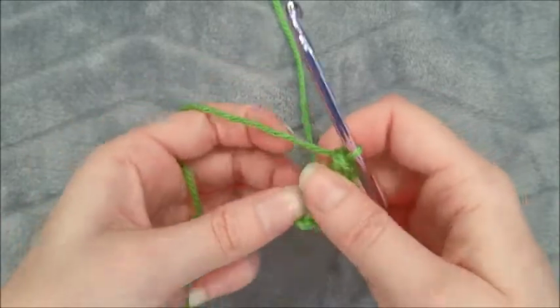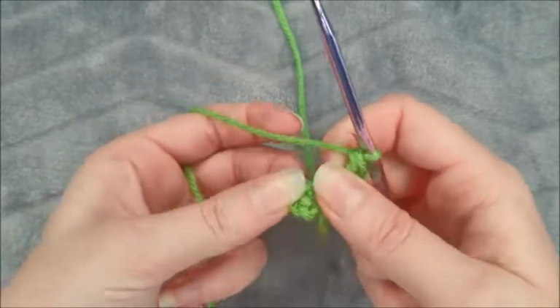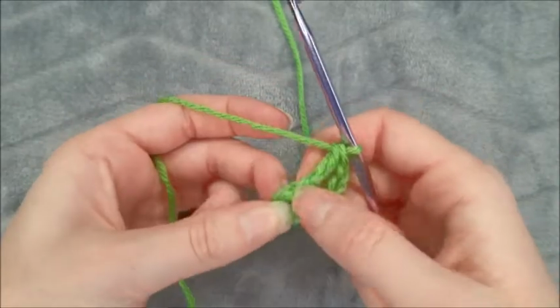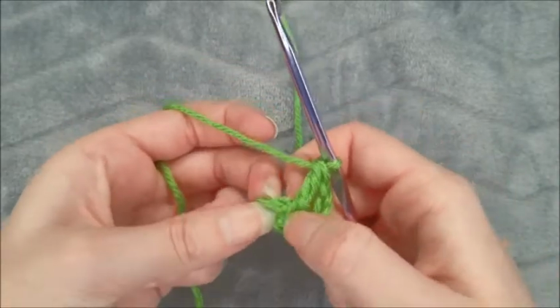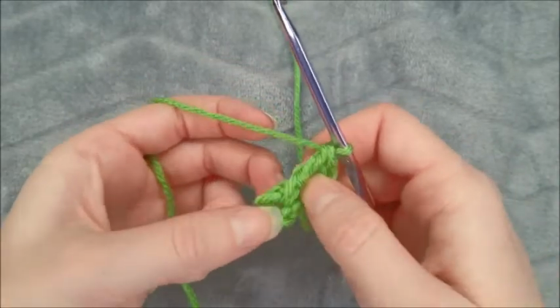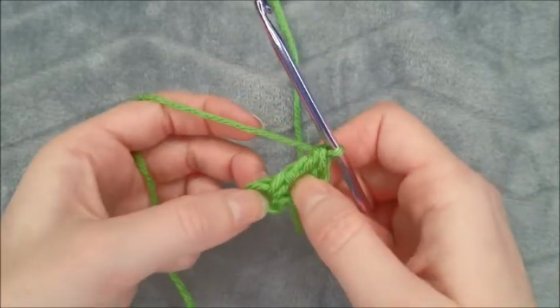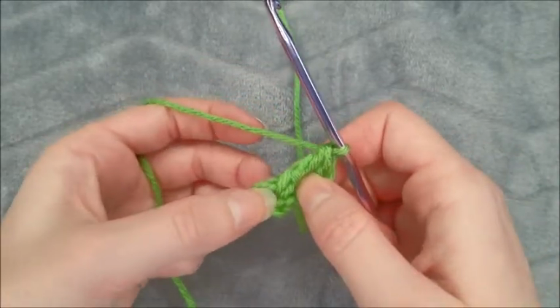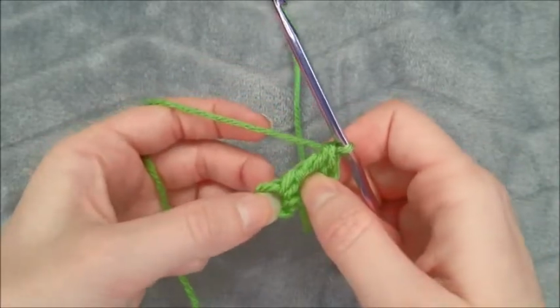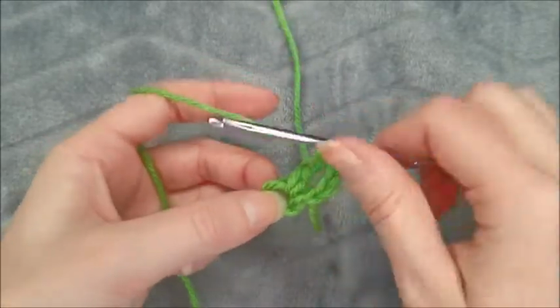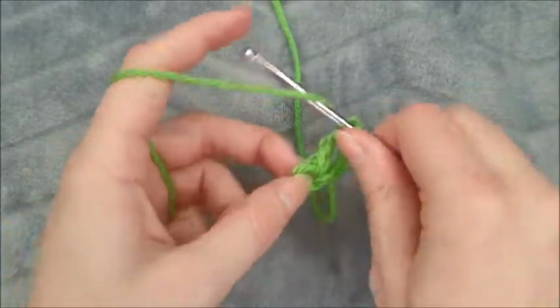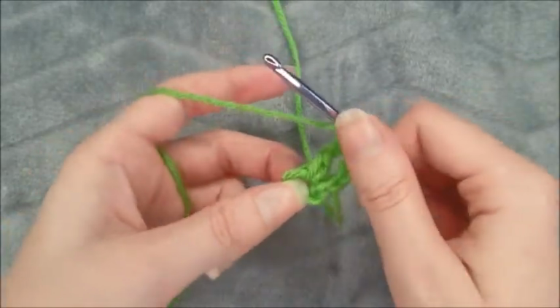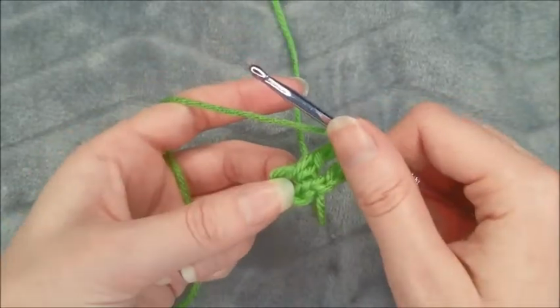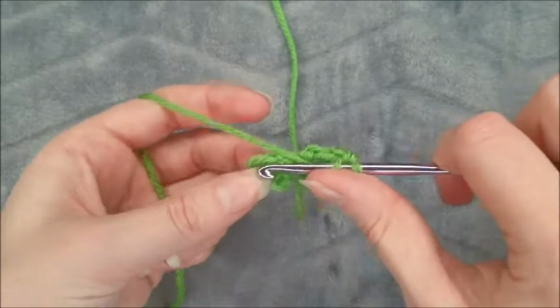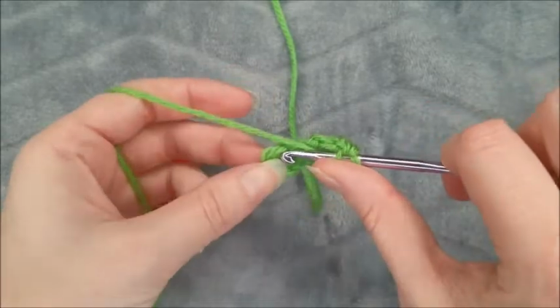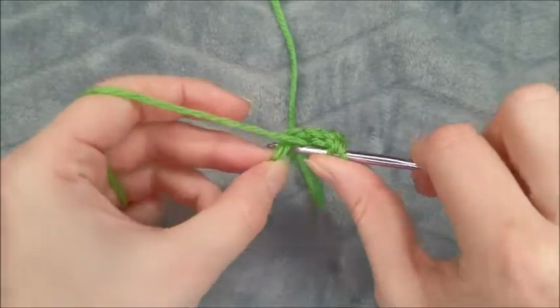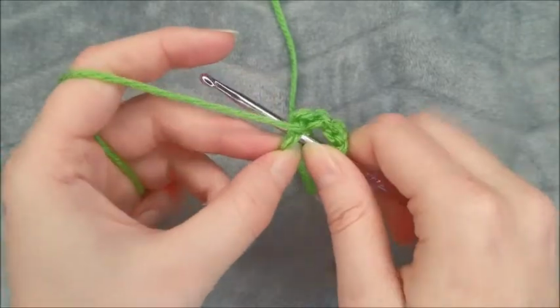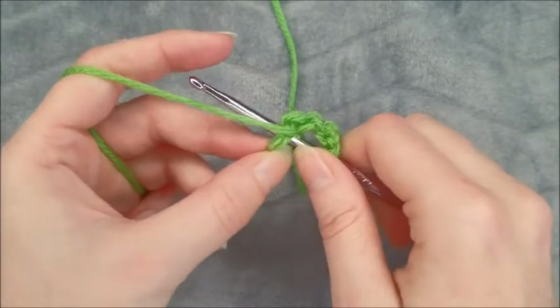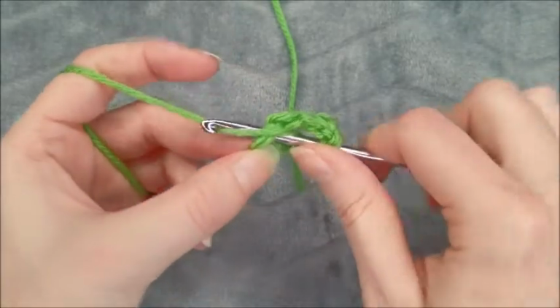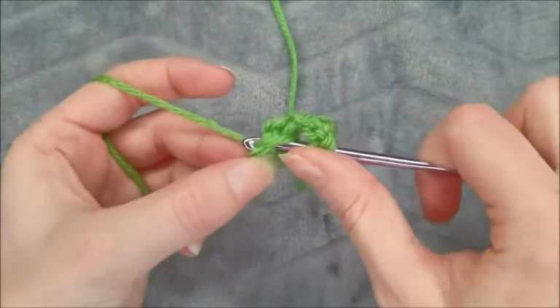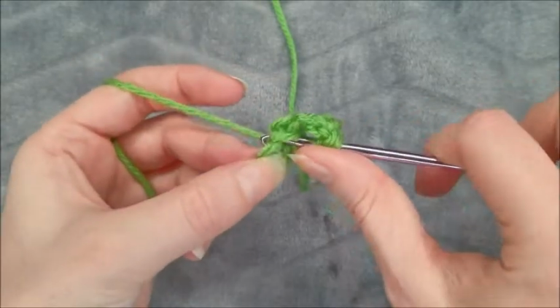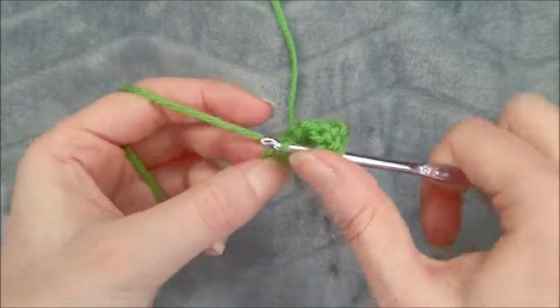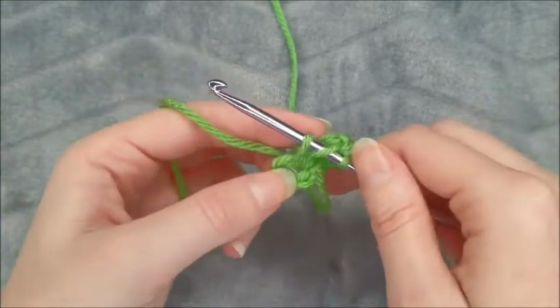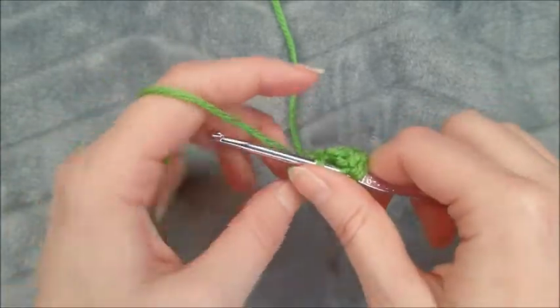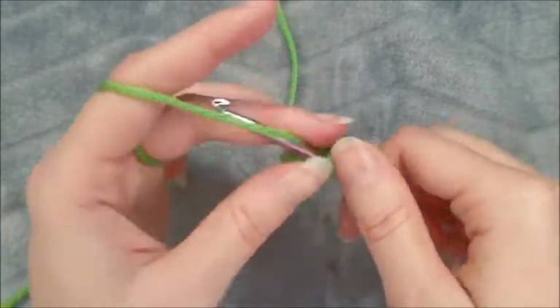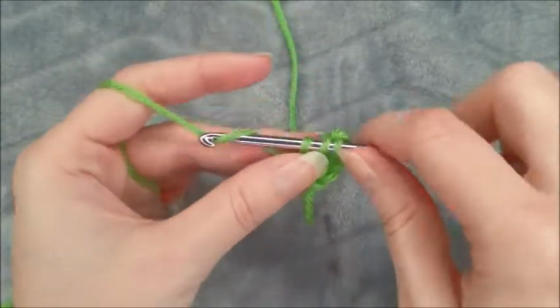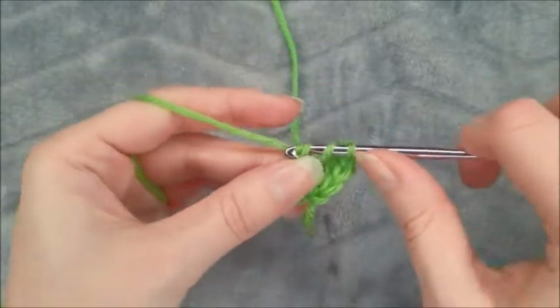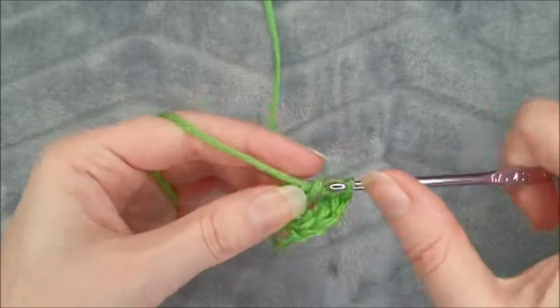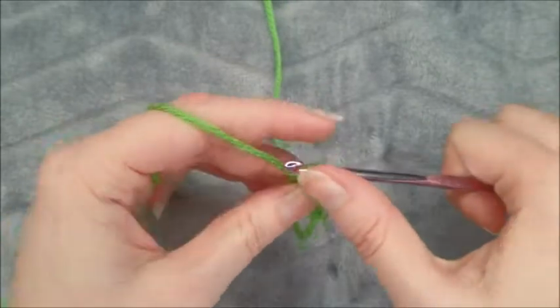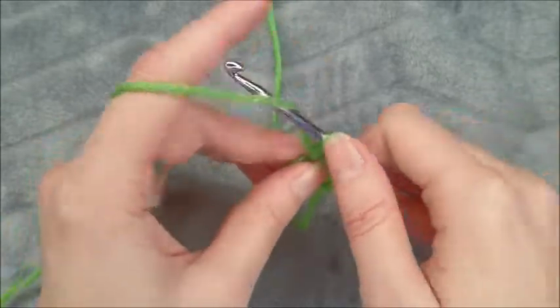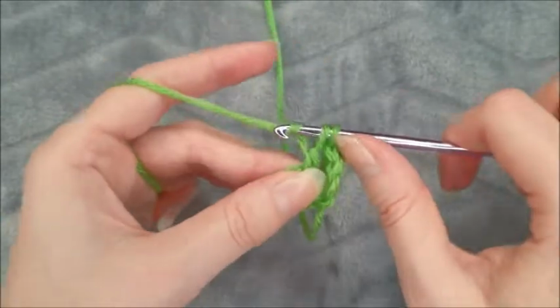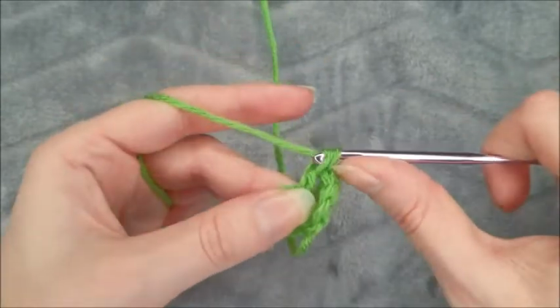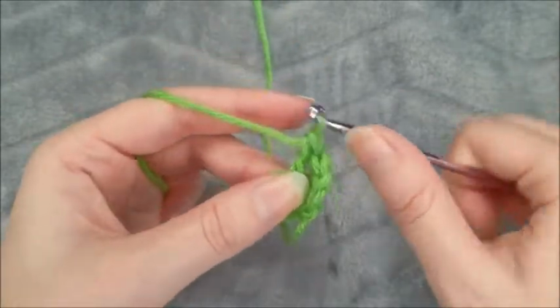Next we're going to double crochet in the center ring: yarn over, insert hook and draw a loop, yarn over, pull through two, yarn over, pull through two.